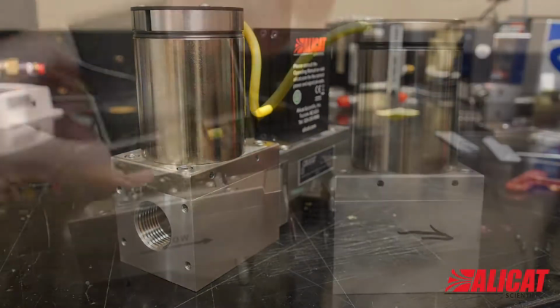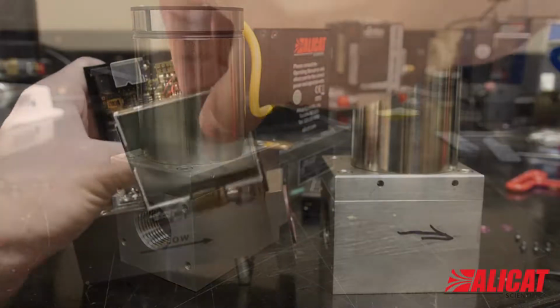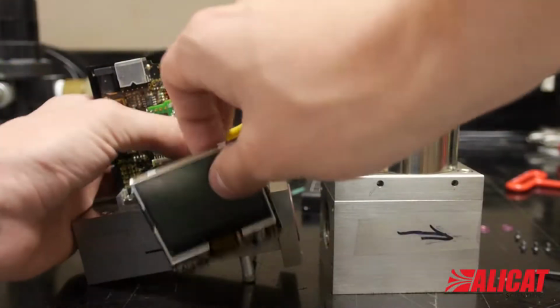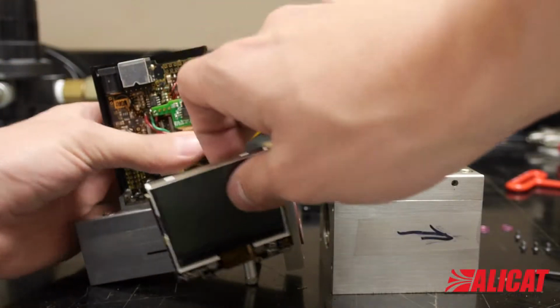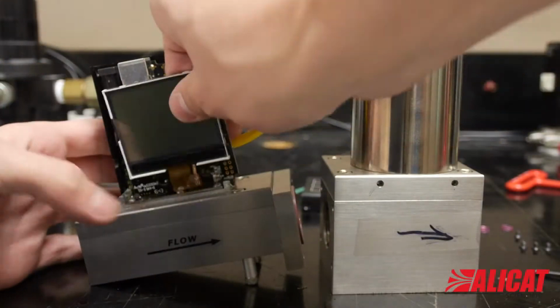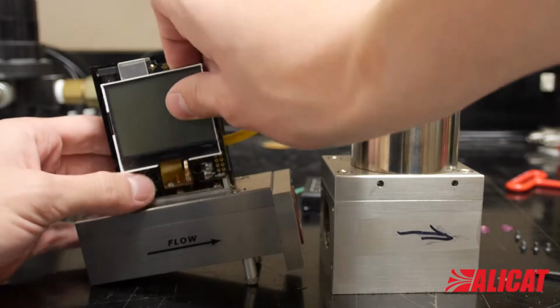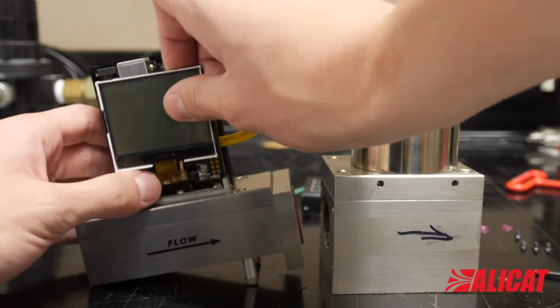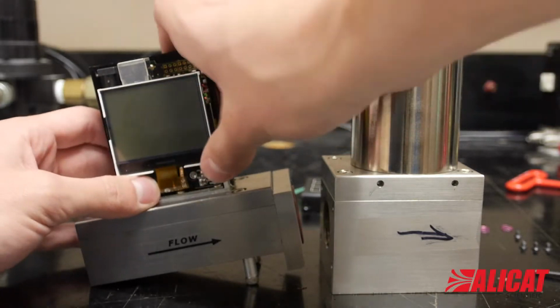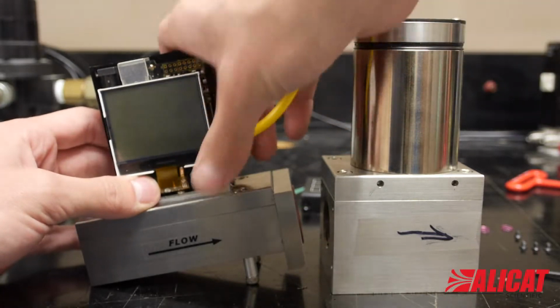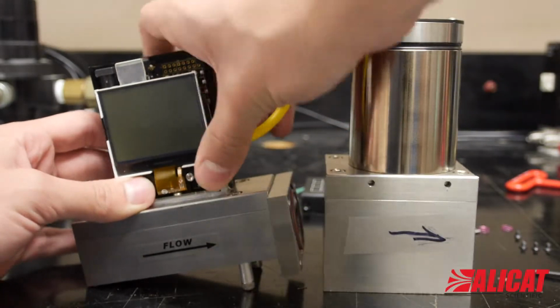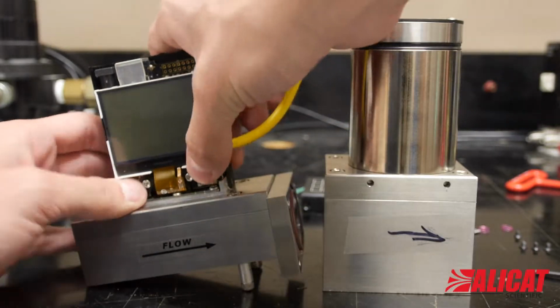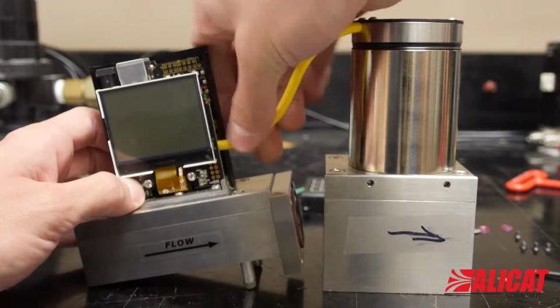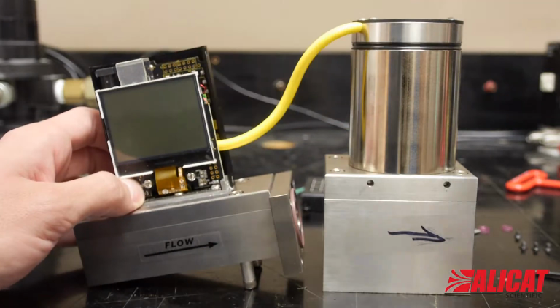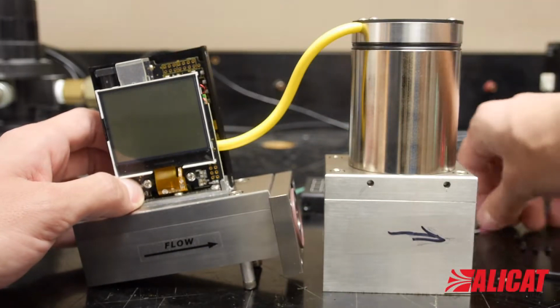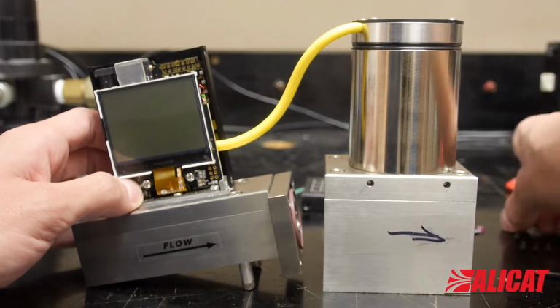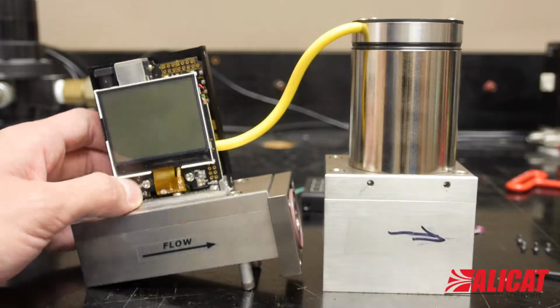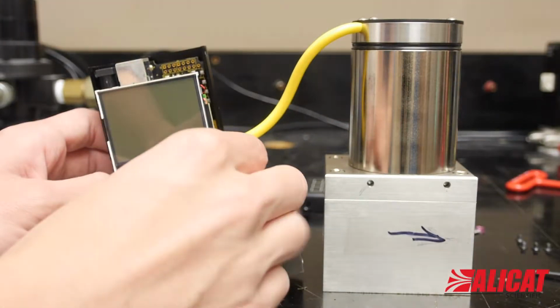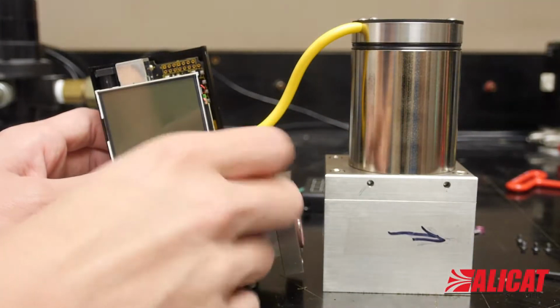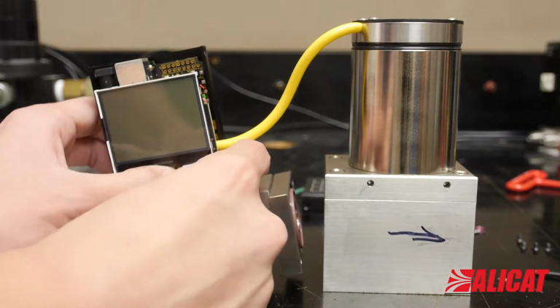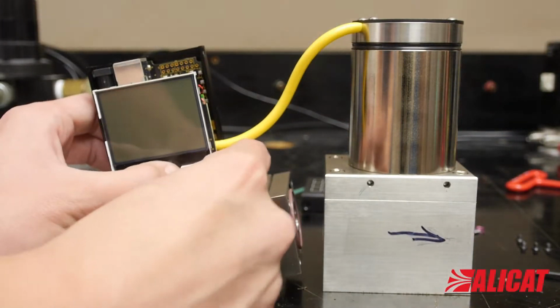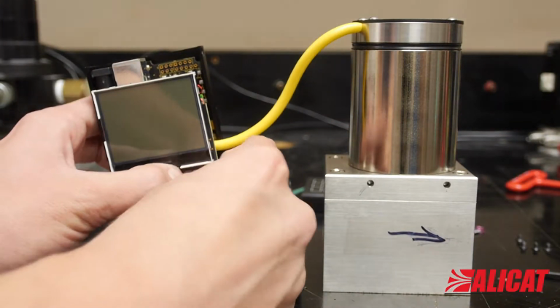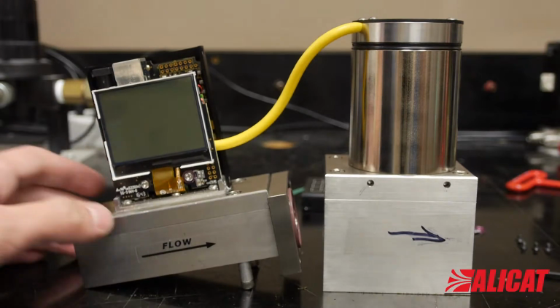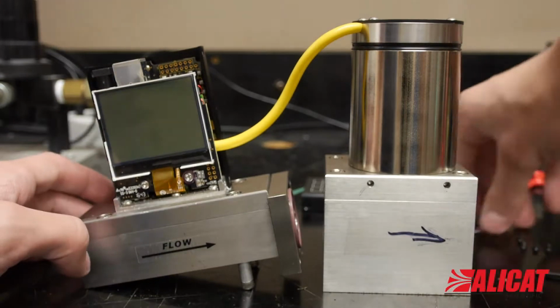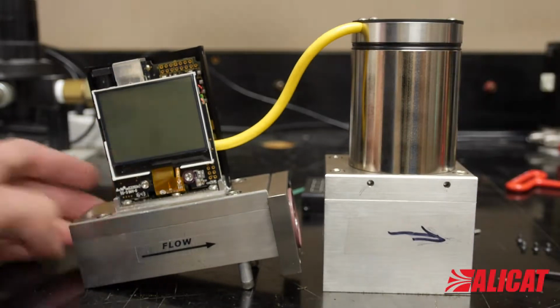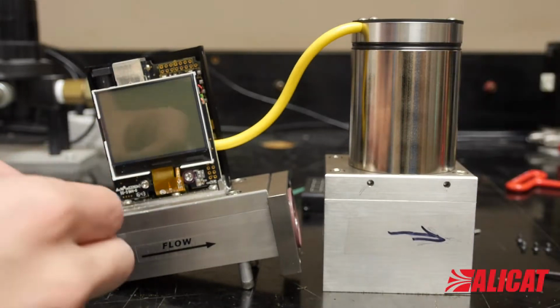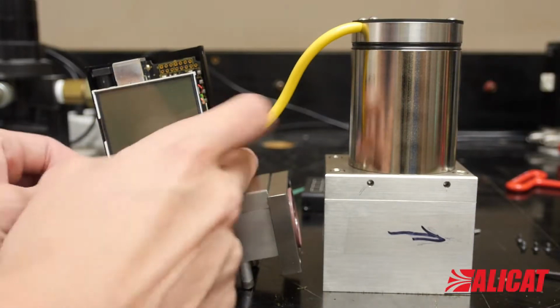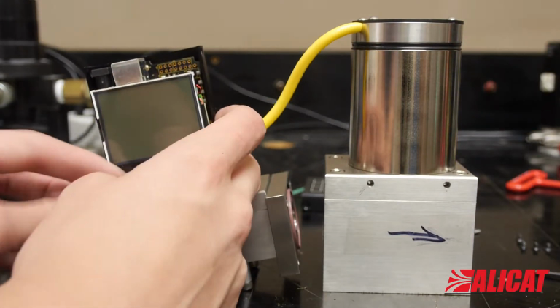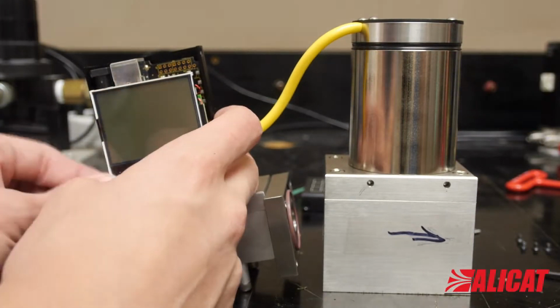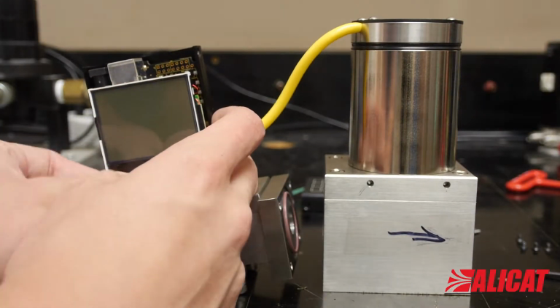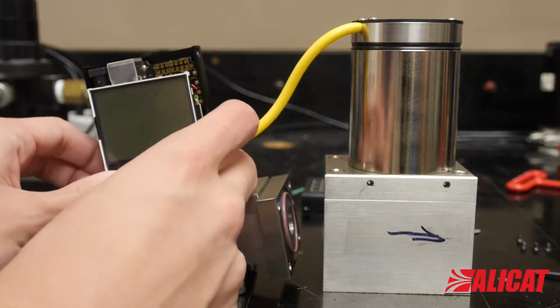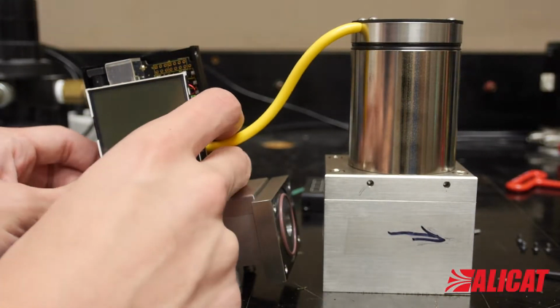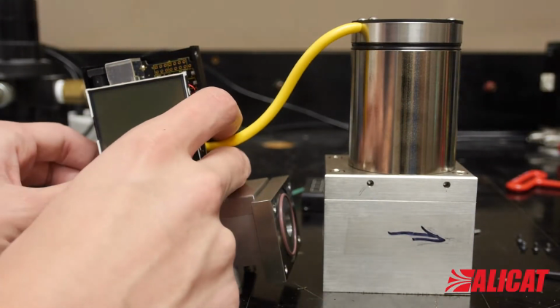Reattach the flow body and replace all the parts you removed earlier, making sure to properly connect the display to the 10-pin connector and the ribbon cable for the membrane switch to the flat multi-pin block.